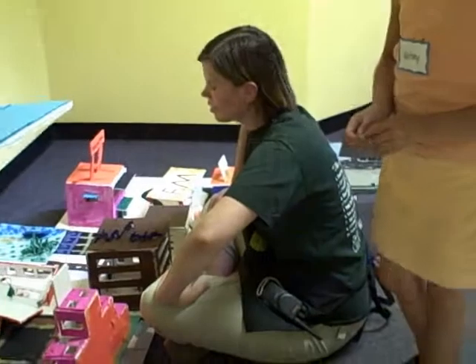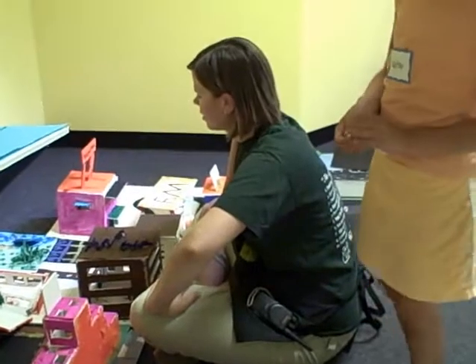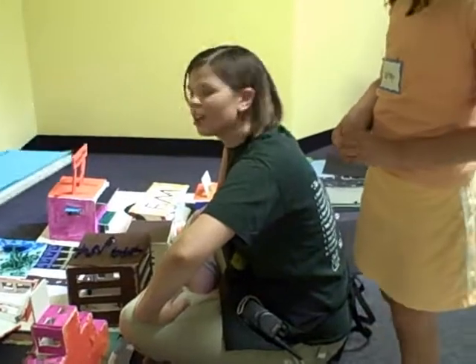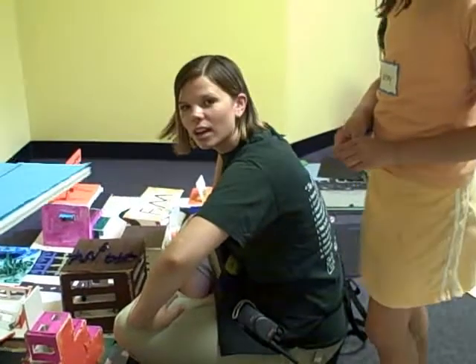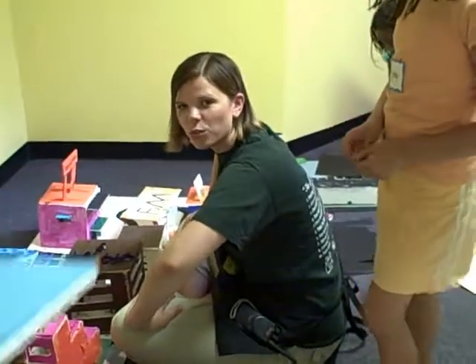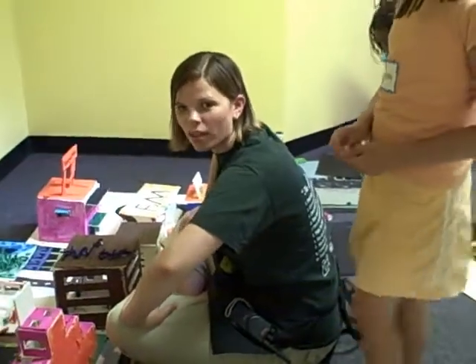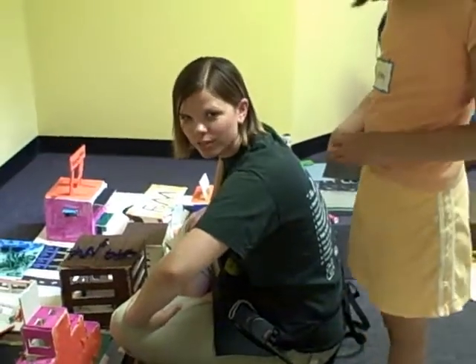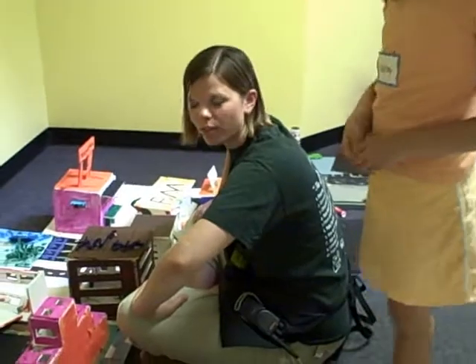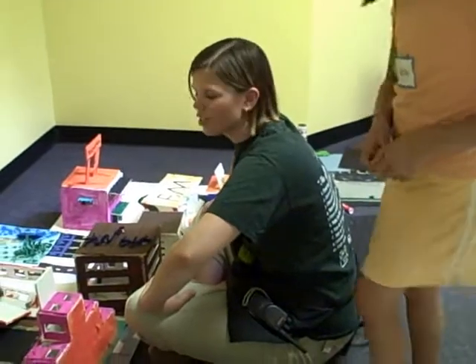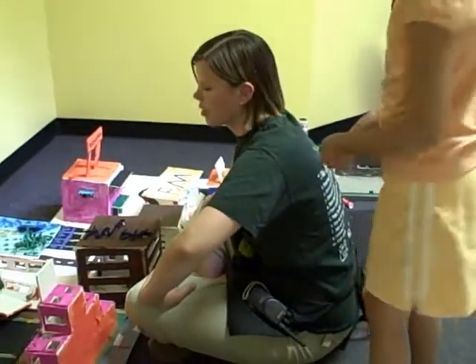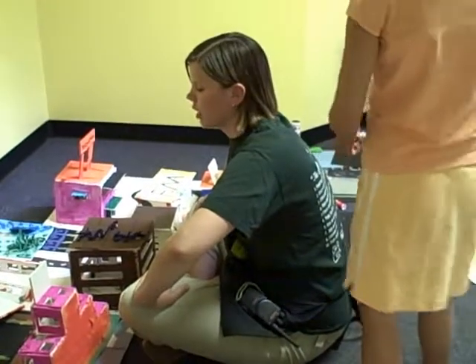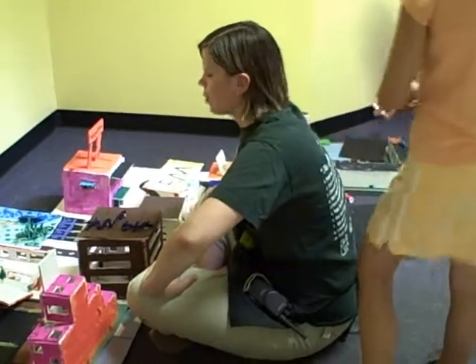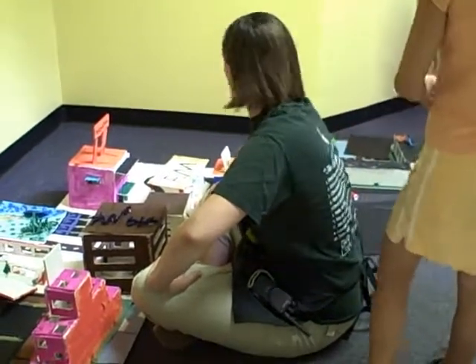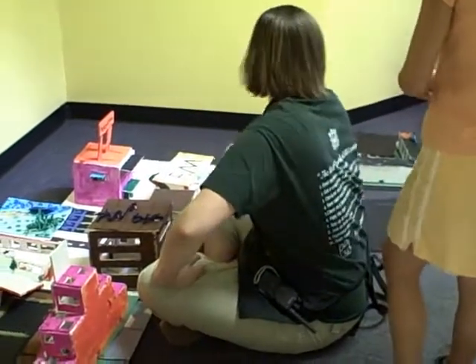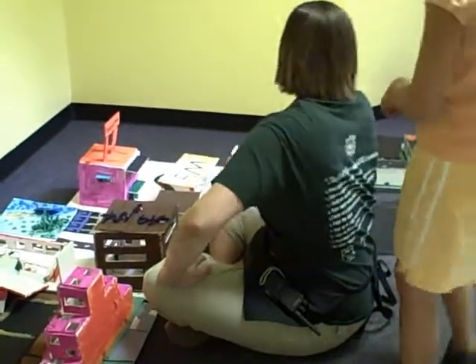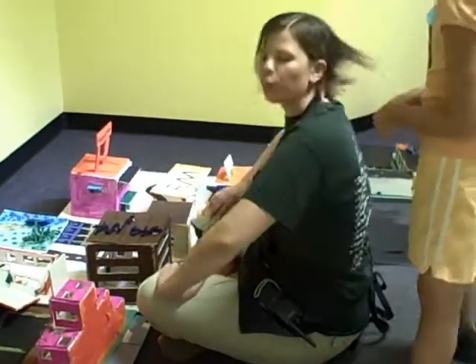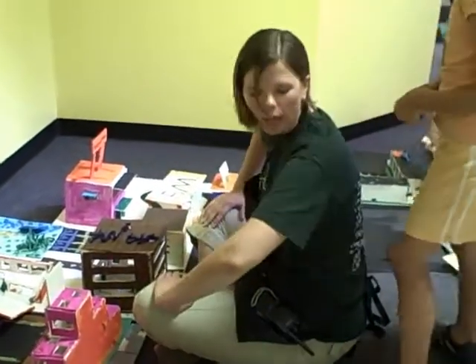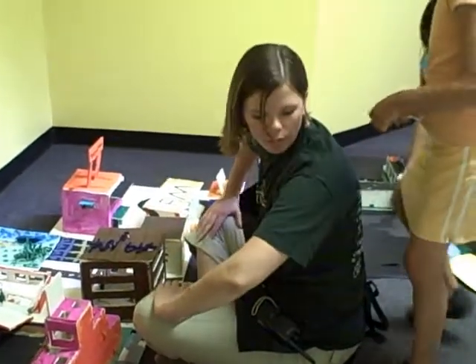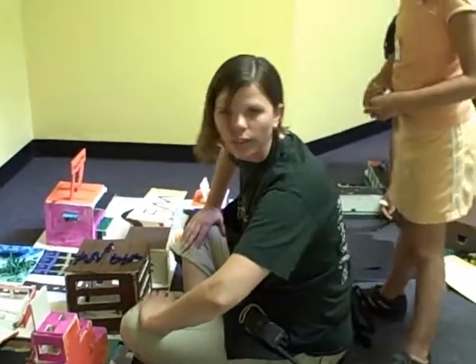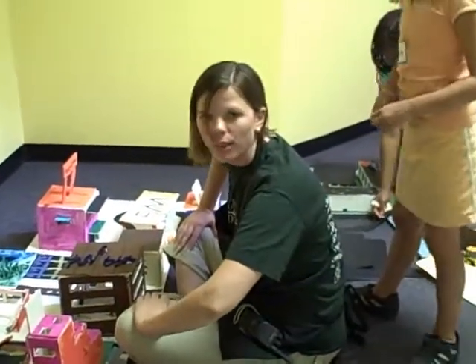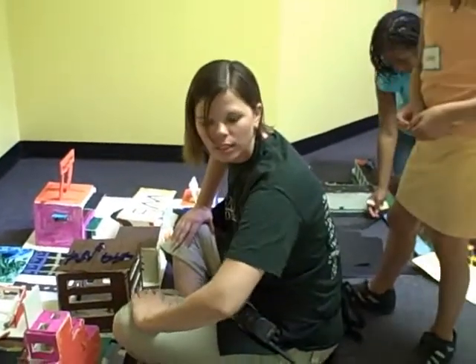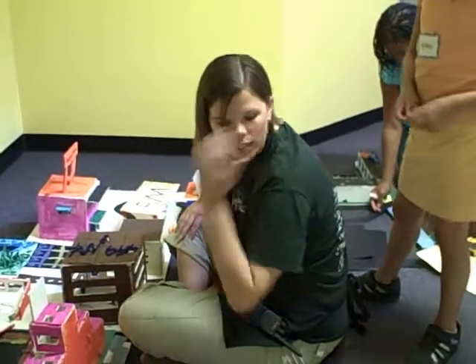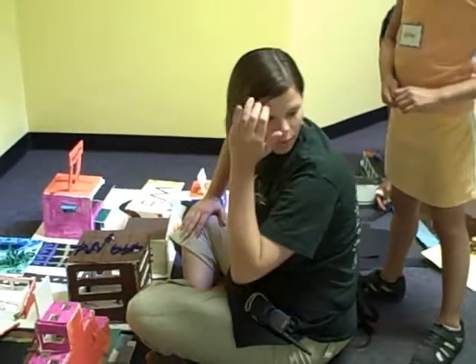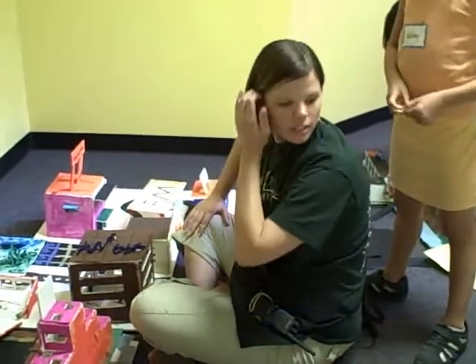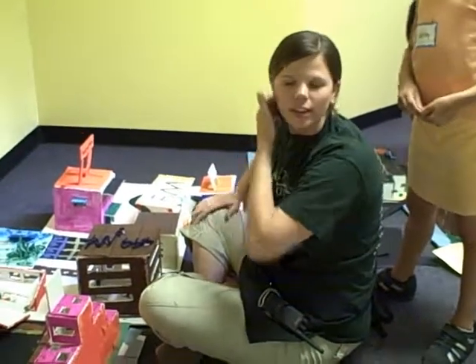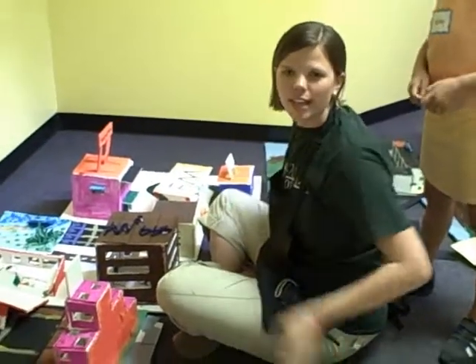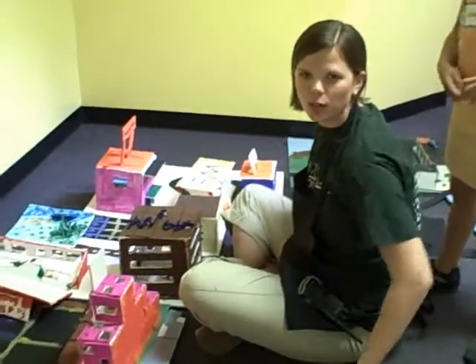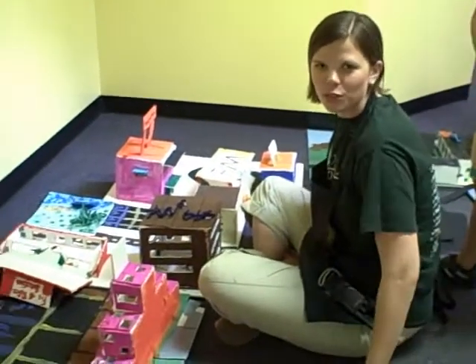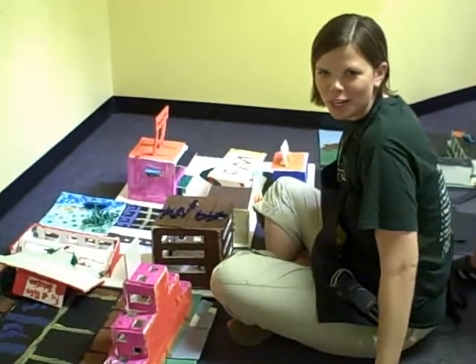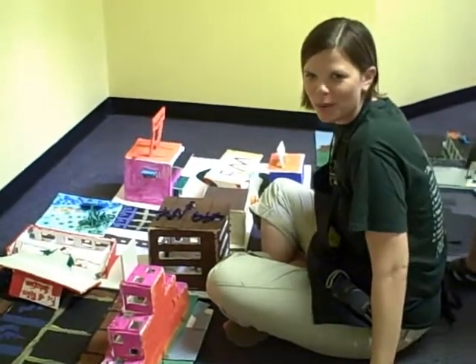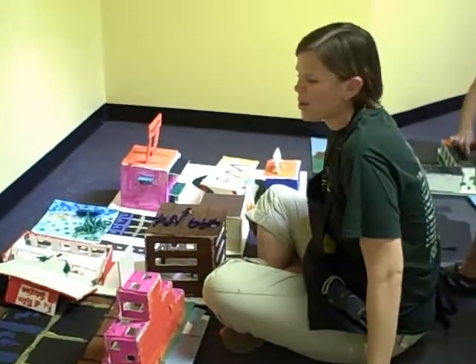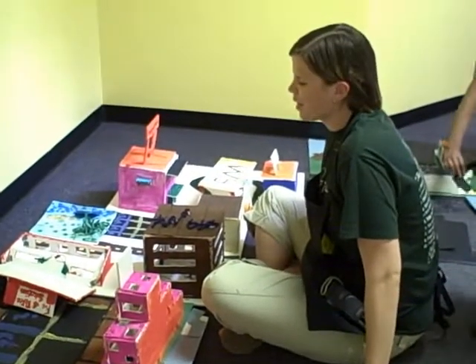How many quadrants do you have? Twelve — one for each student. We are missing, I think, three out of this one at the moment, and we're still very condensed. We're going to have to expand it a little bit when we go upstairs.